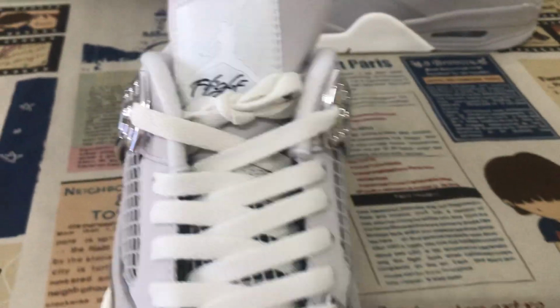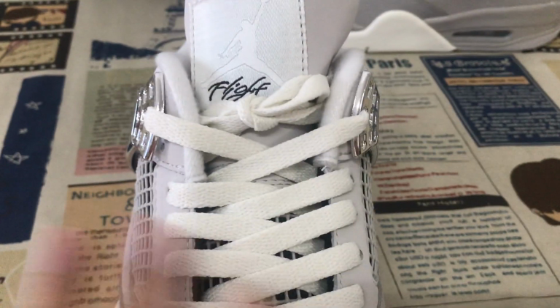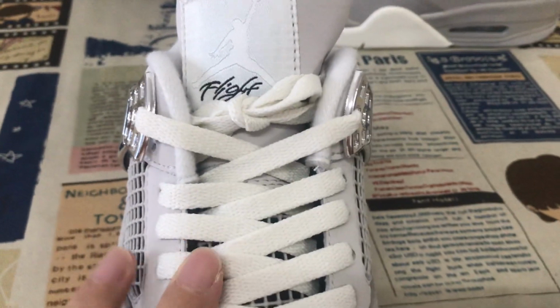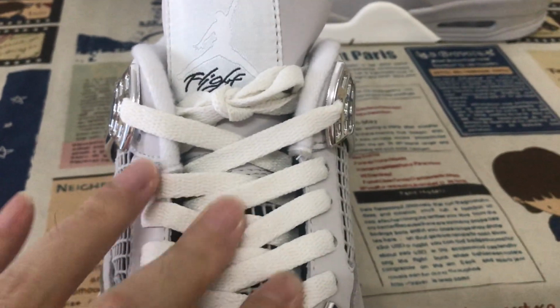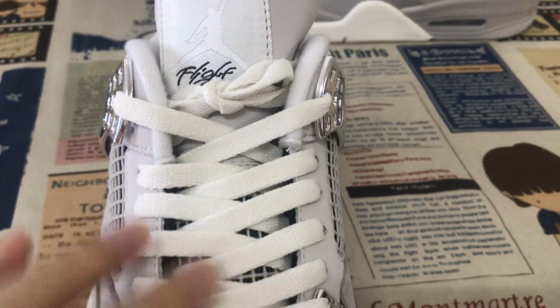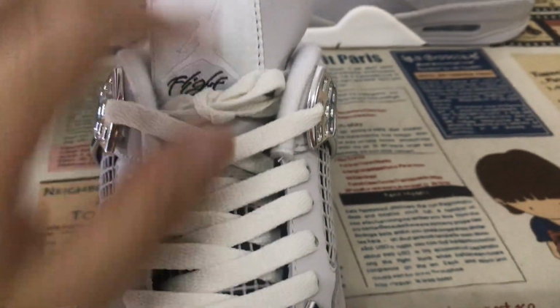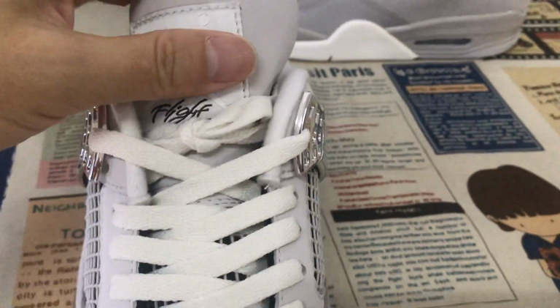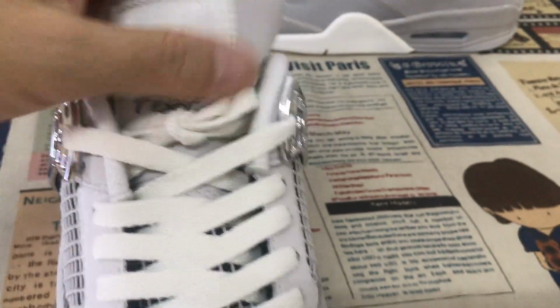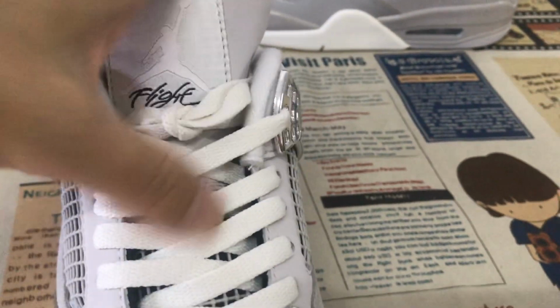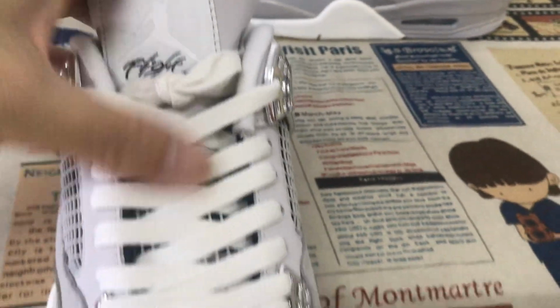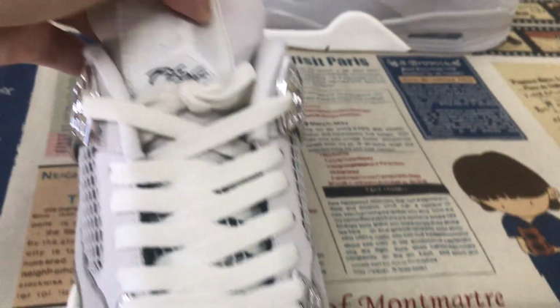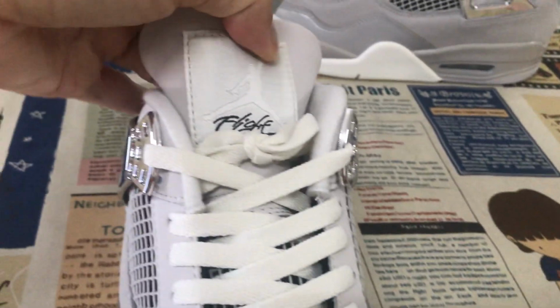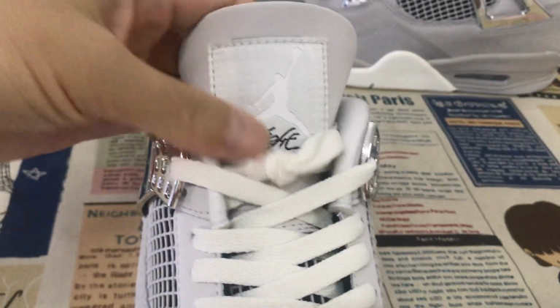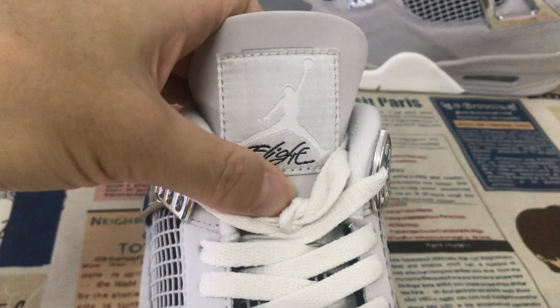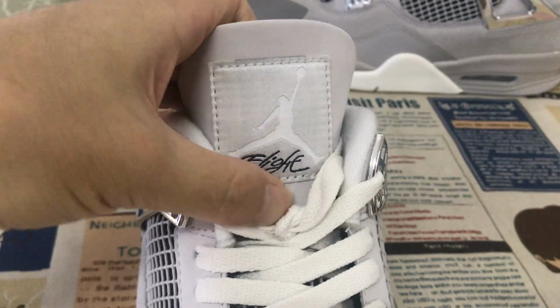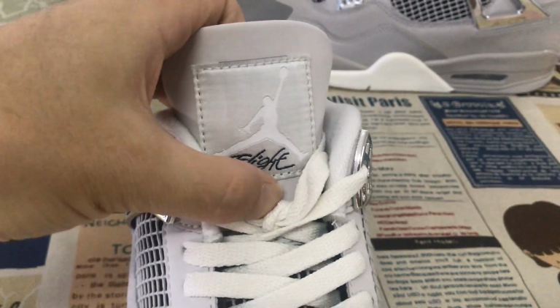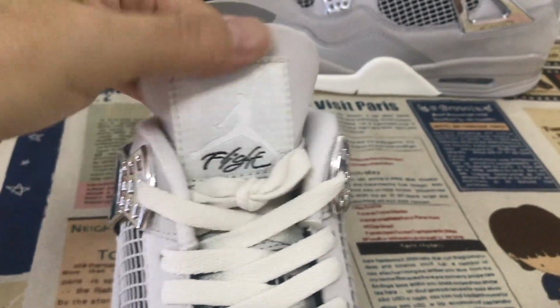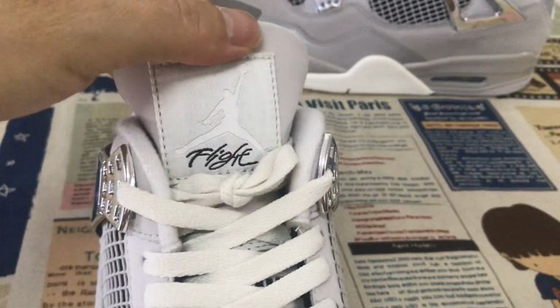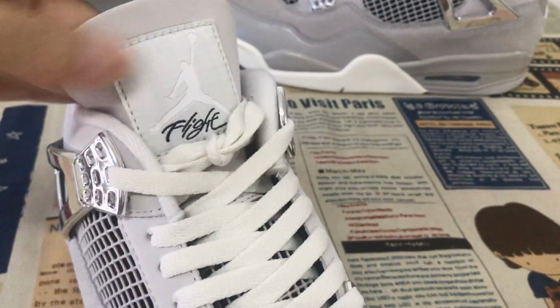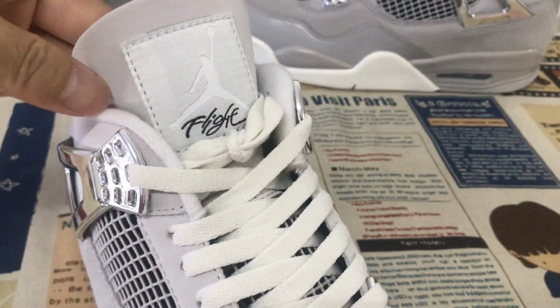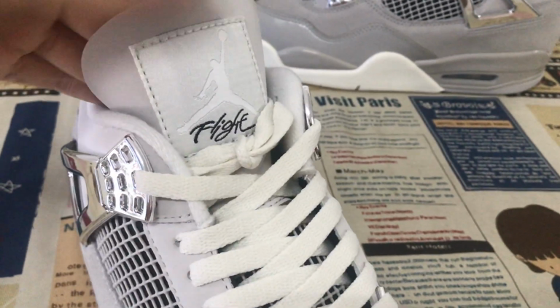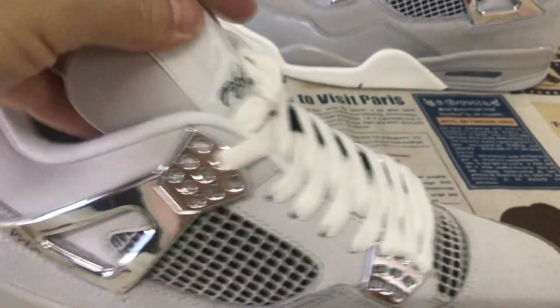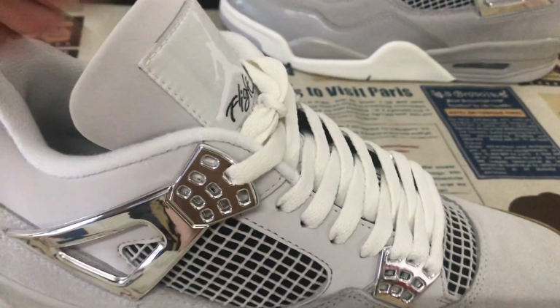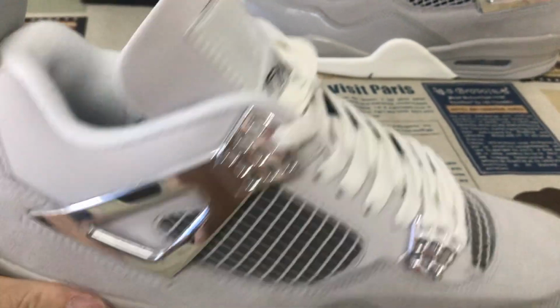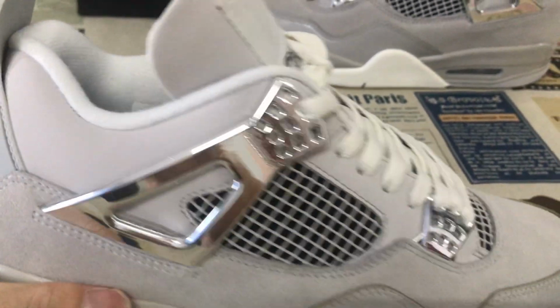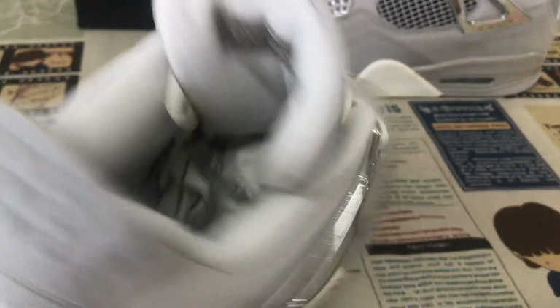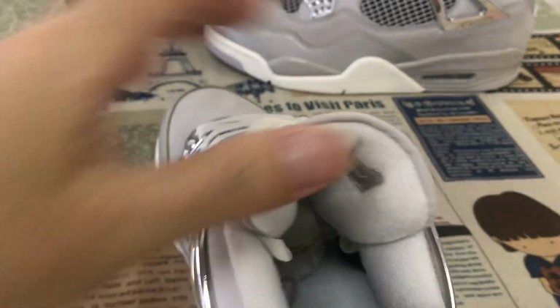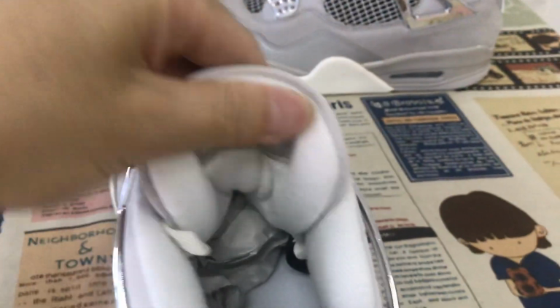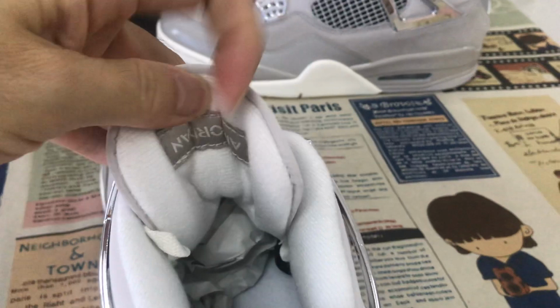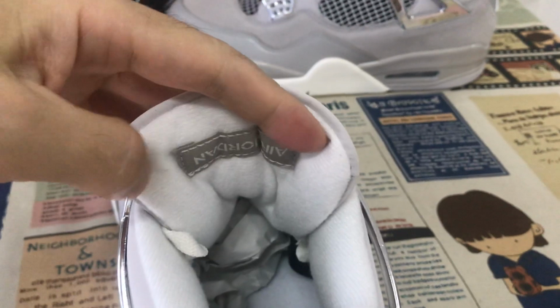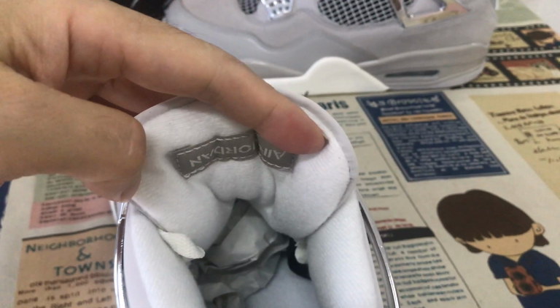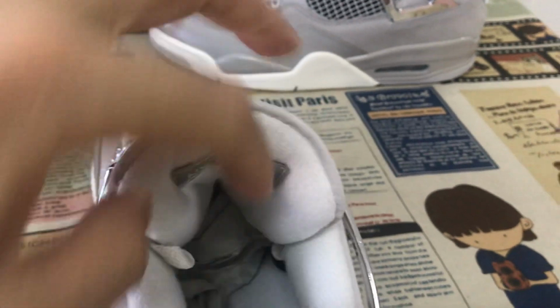Our white color shoelace. And here's the tongue label — the tongue and the tongue label, with a clean color lining.